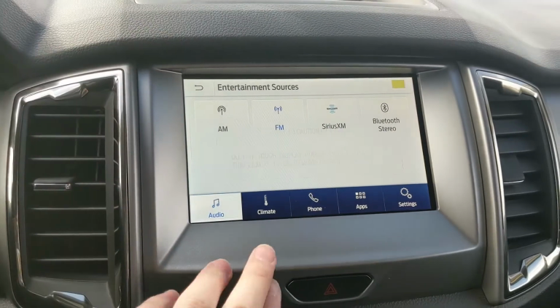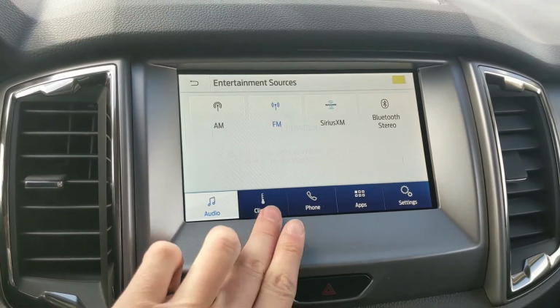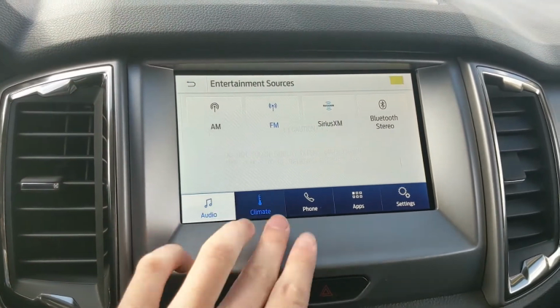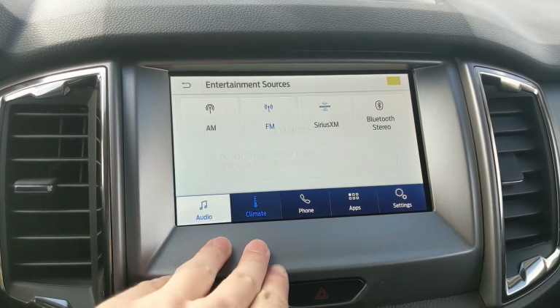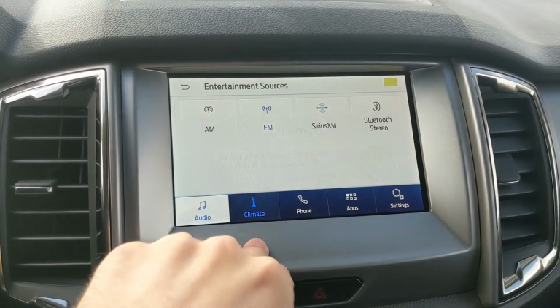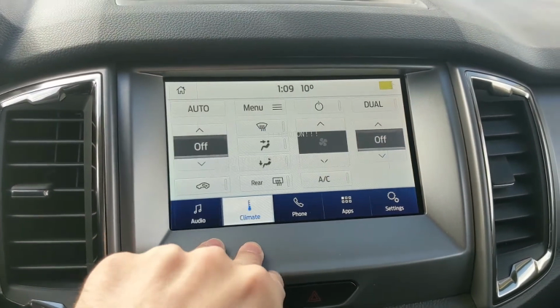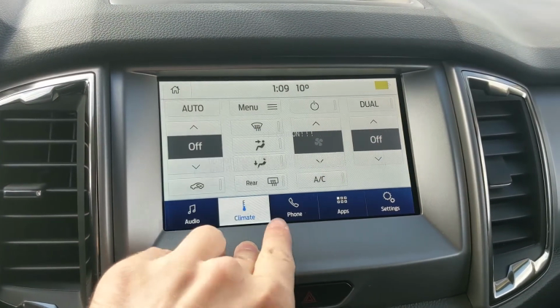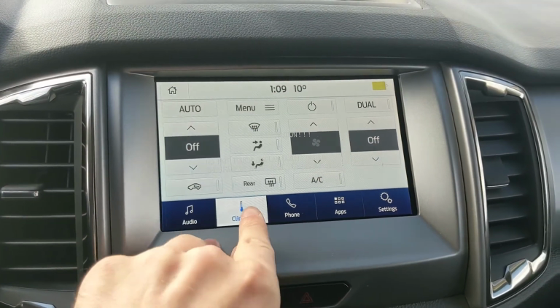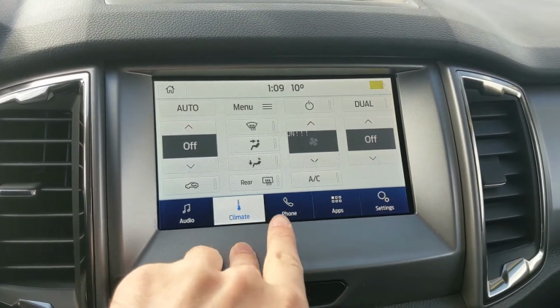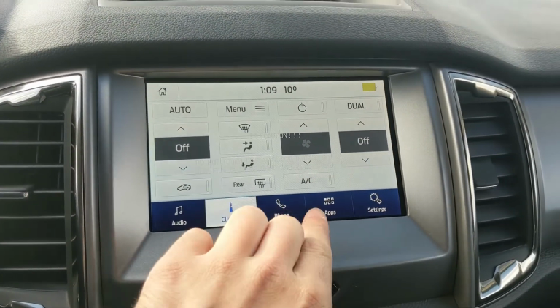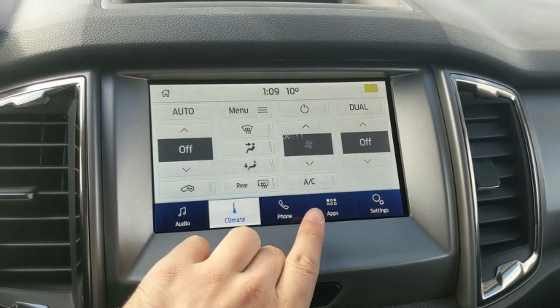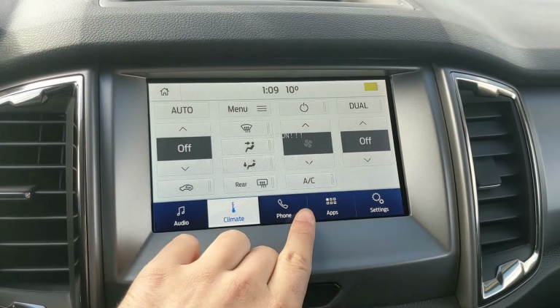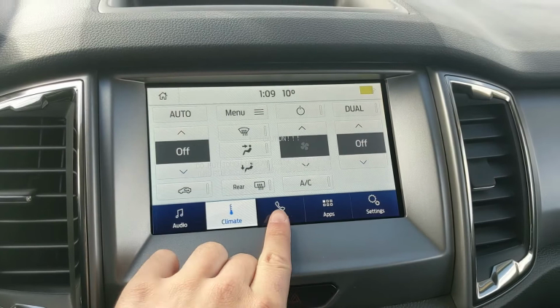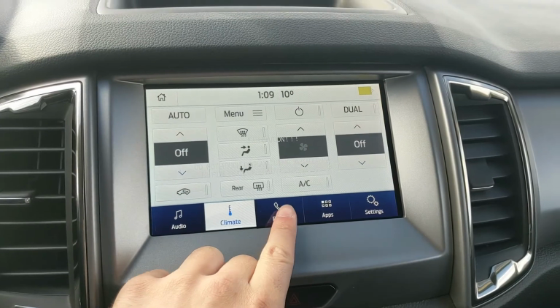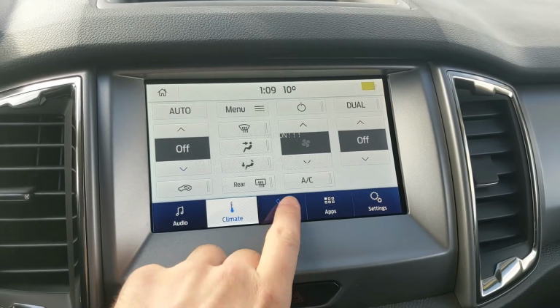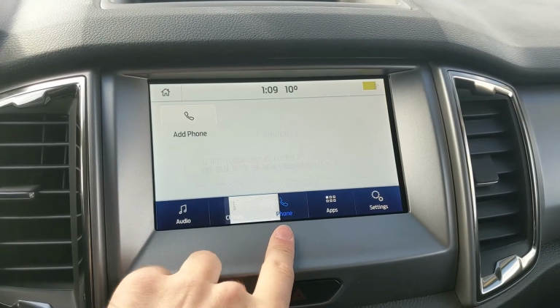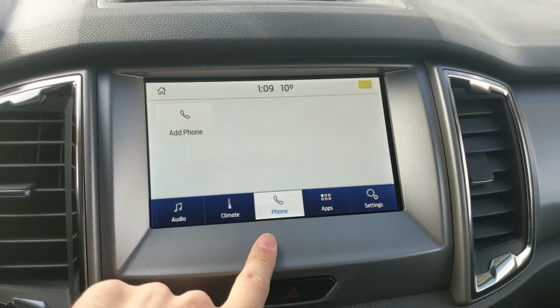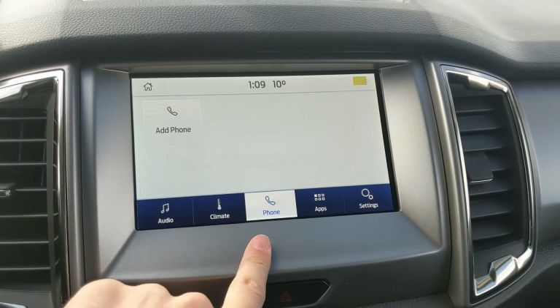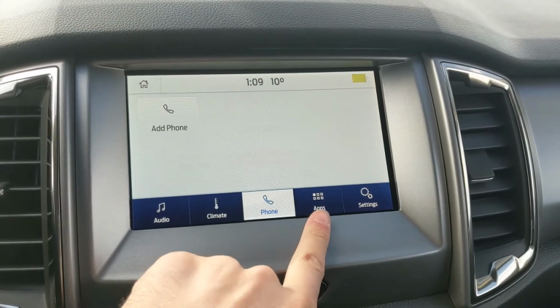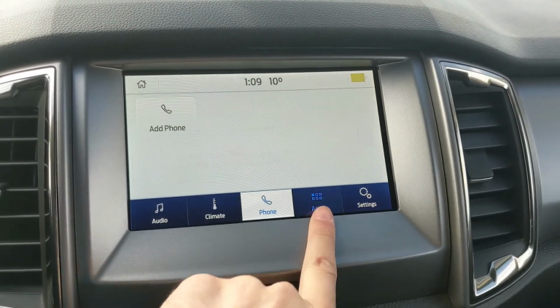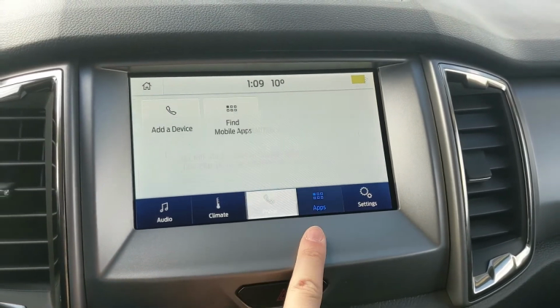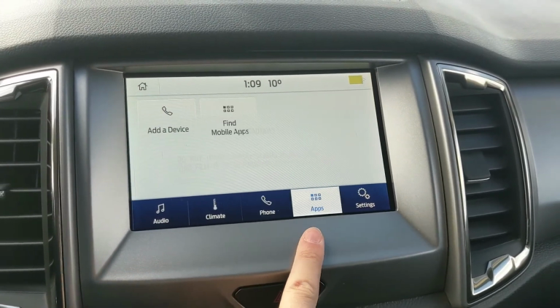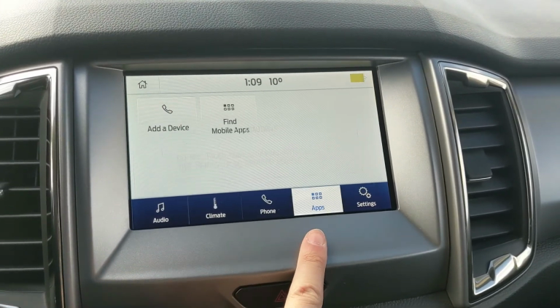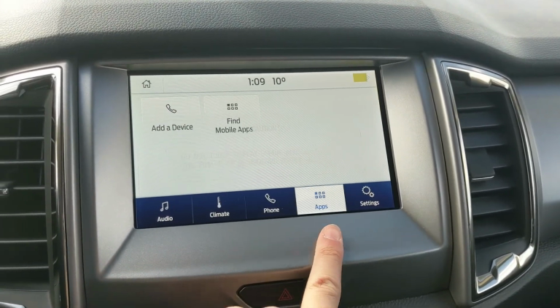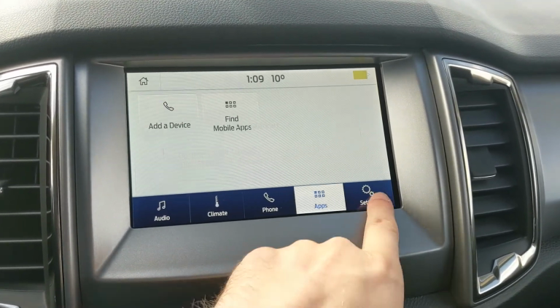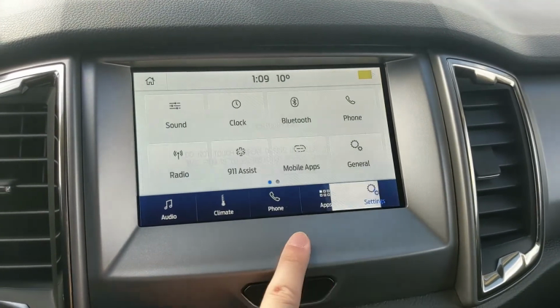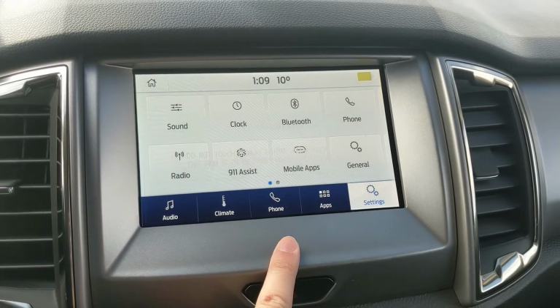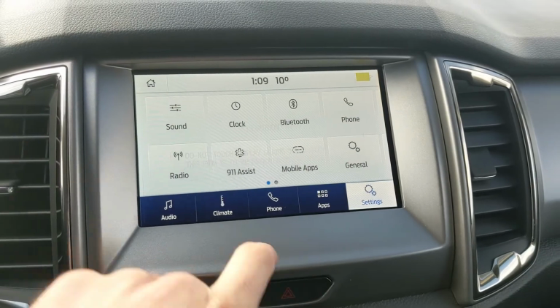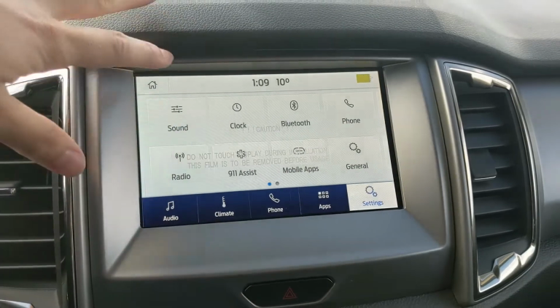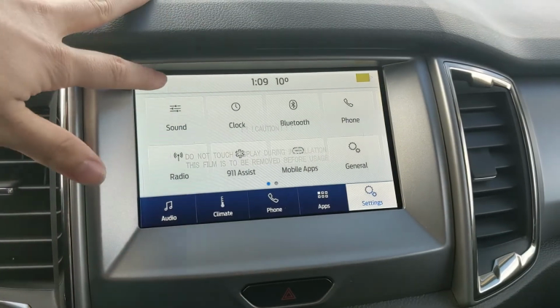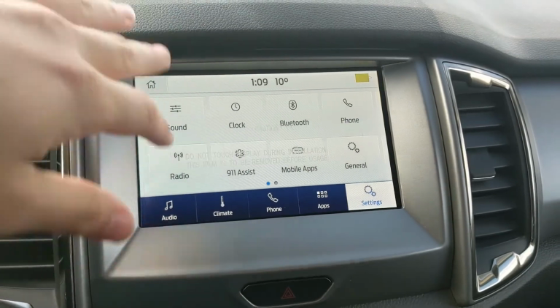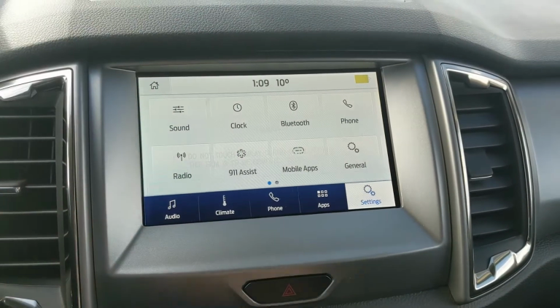Moving on to your center infotainment screen, which is radio, SiriusXM, and Bluetooth capable, so you have options there. You have your digital climate controls with dual-zone front climate to stay comfortable at different temperatures, your Bluetooth phone controls, whatever apps you may have installed, and settings for your screen.